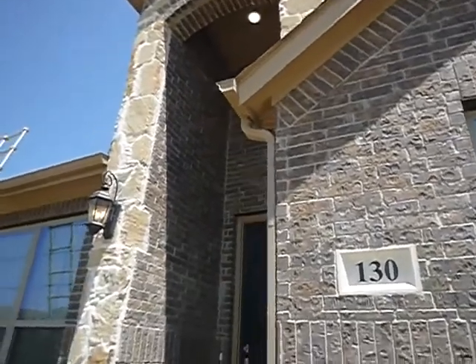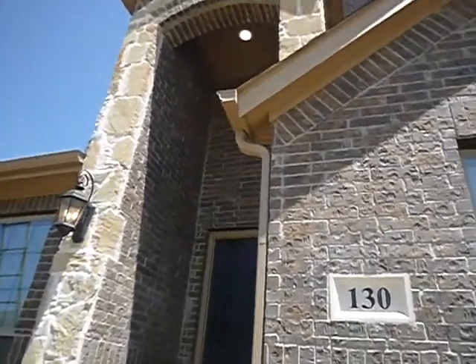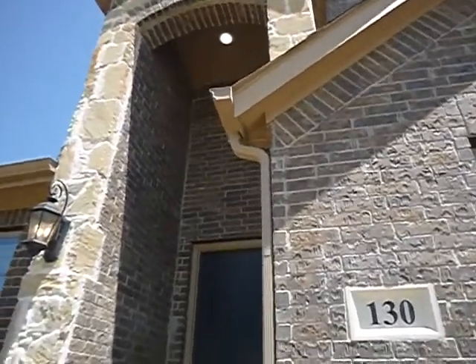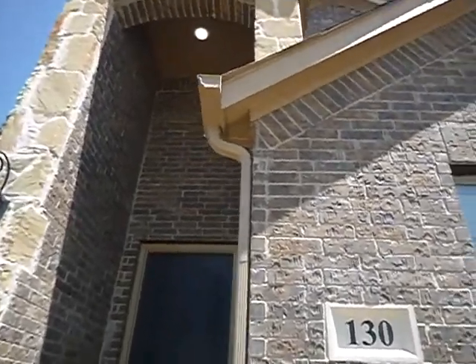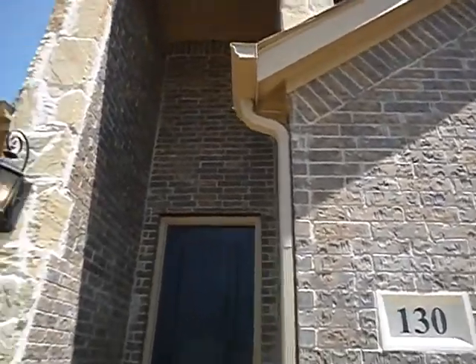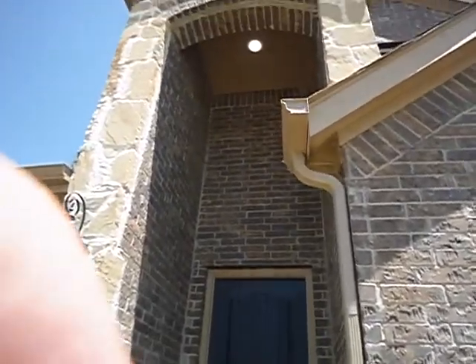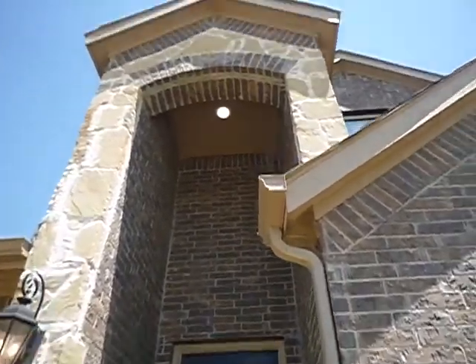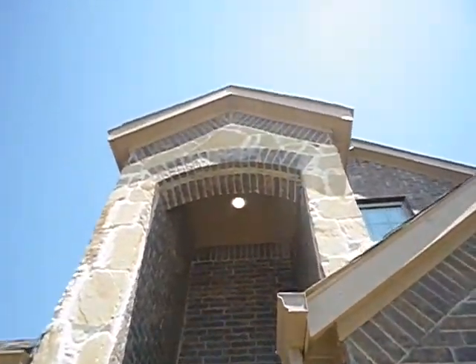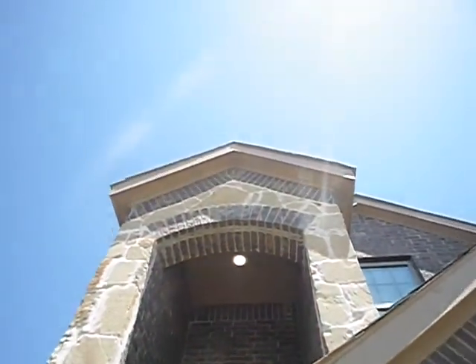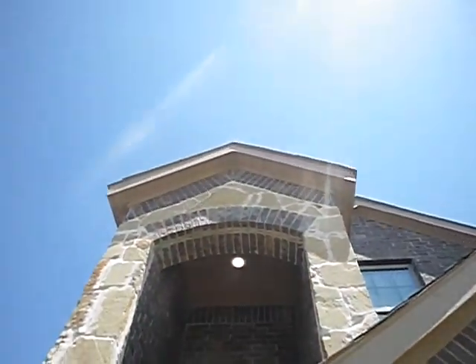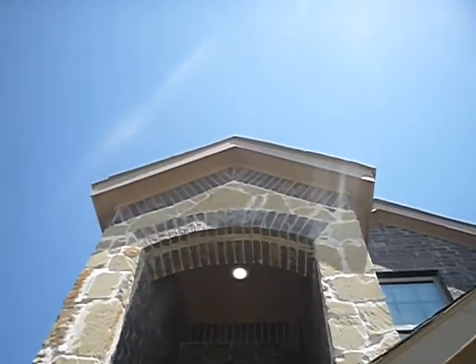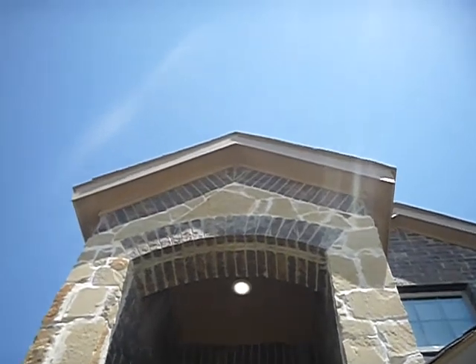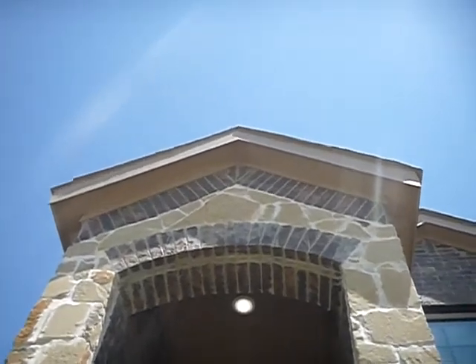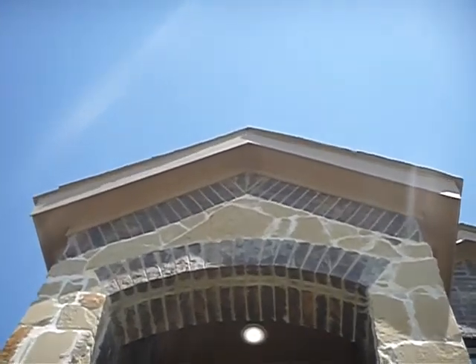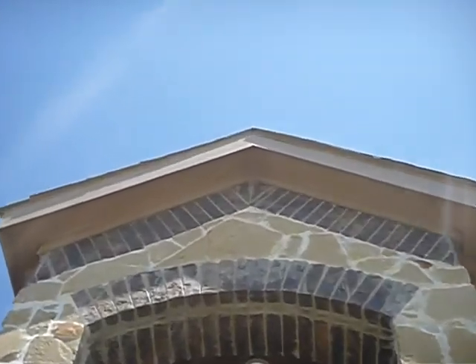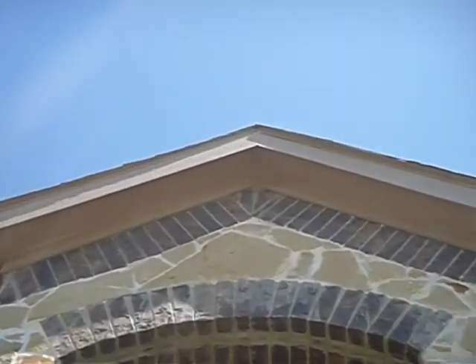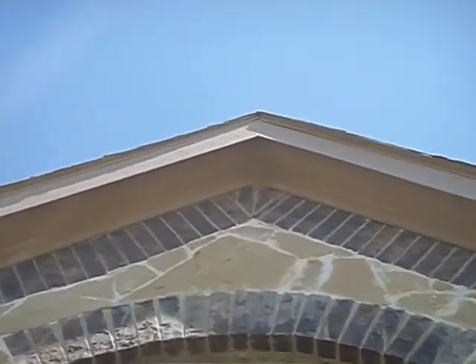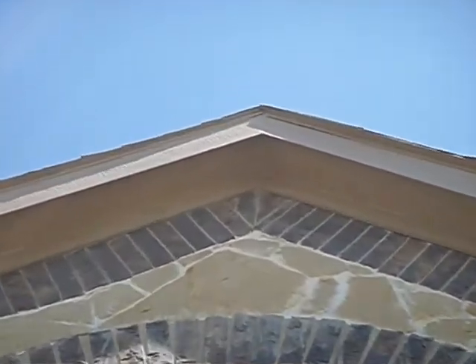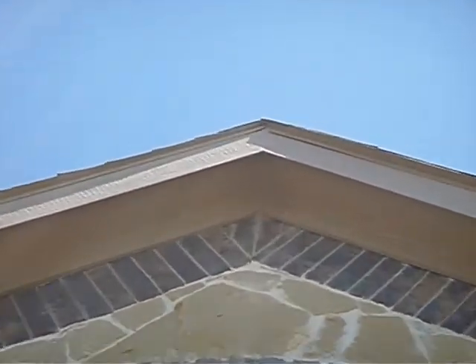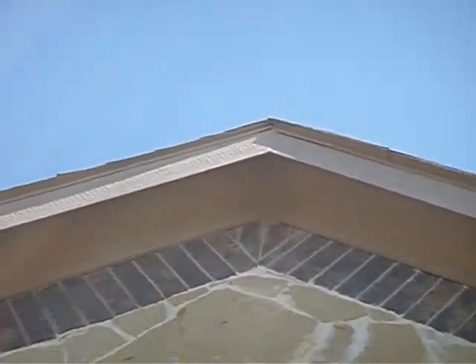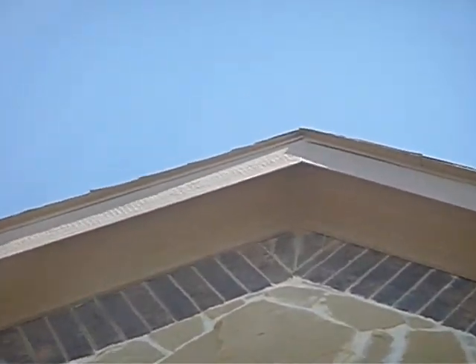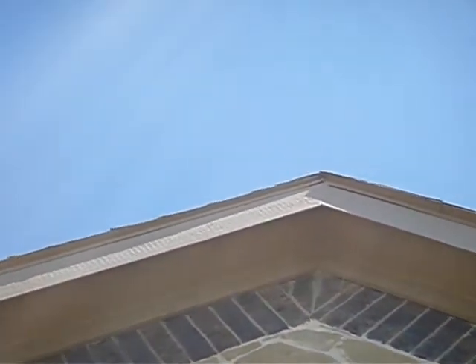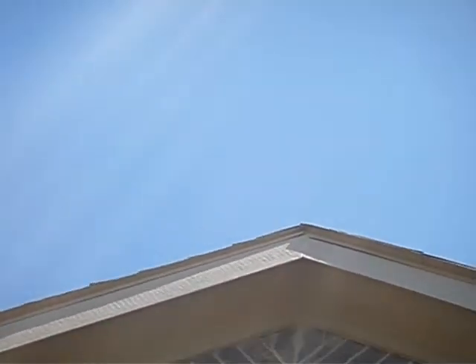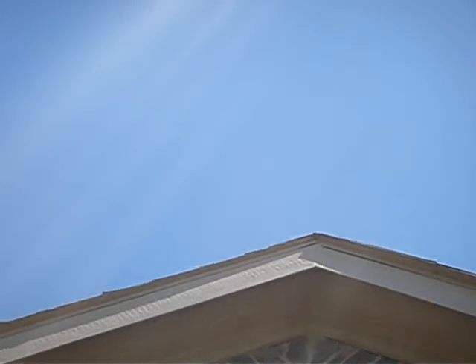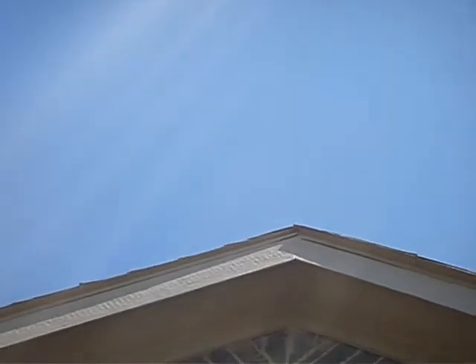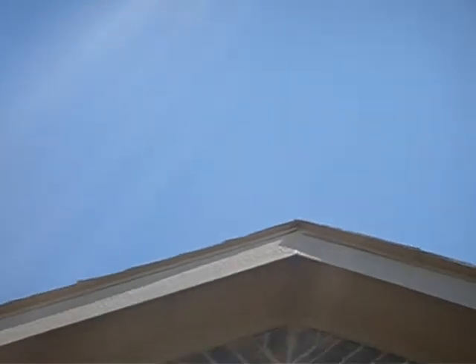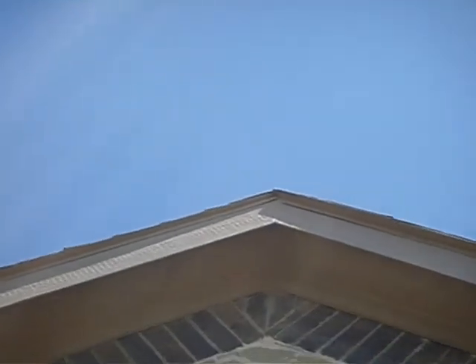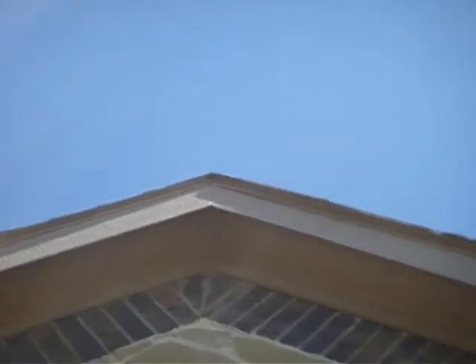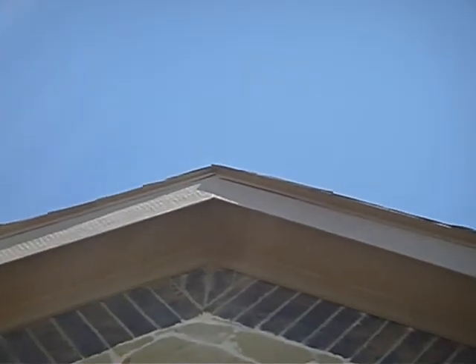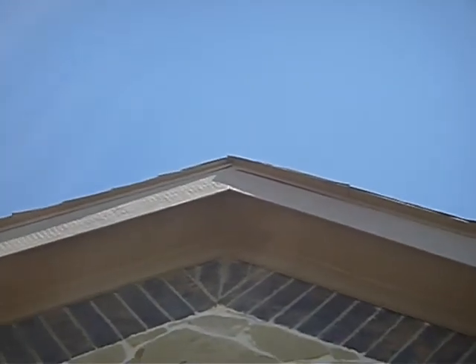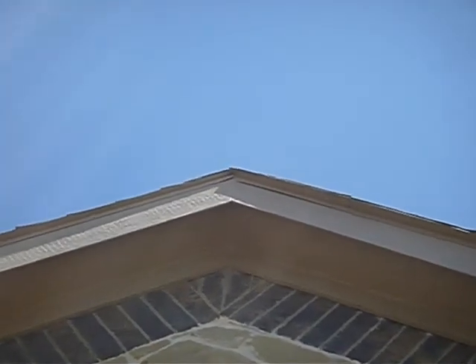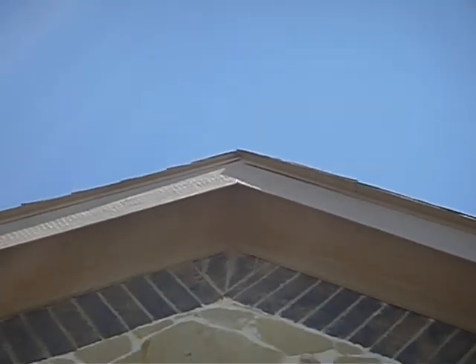Anyway, speaking of flashing — up here, that same edge flashing at the gable, right at the tip, is supposed to be folded over. It's not supposed to be open like that.